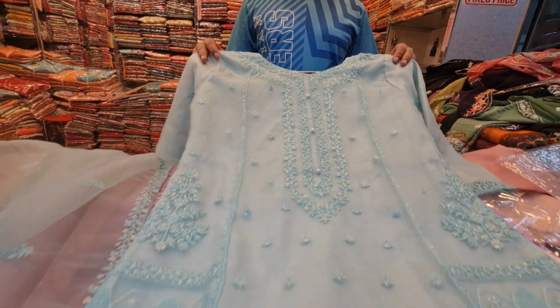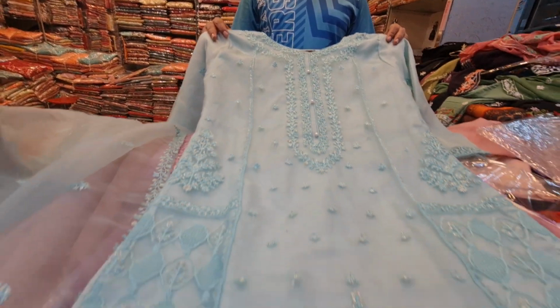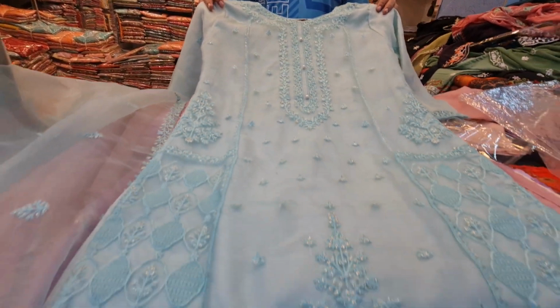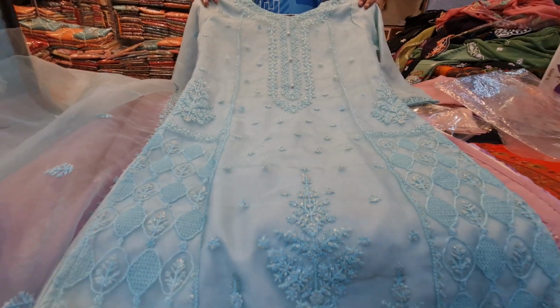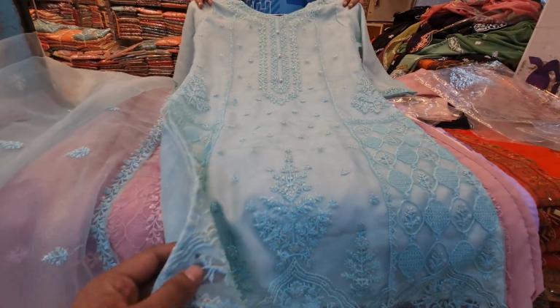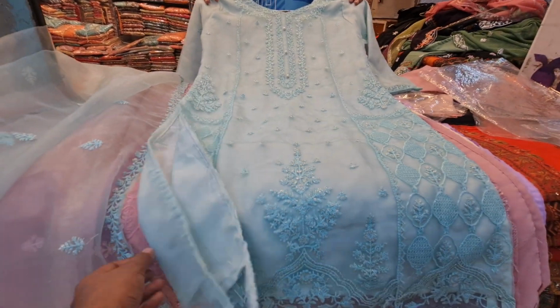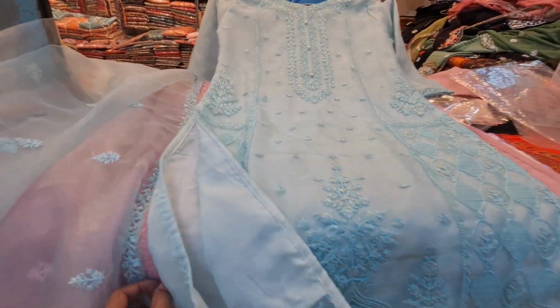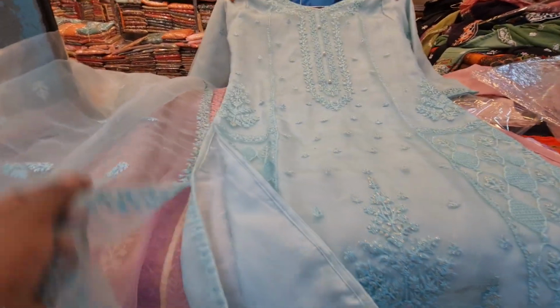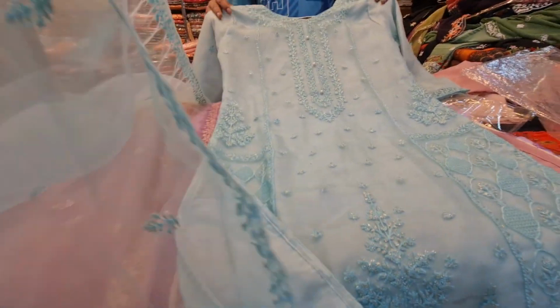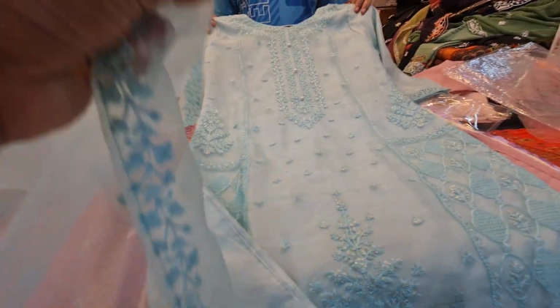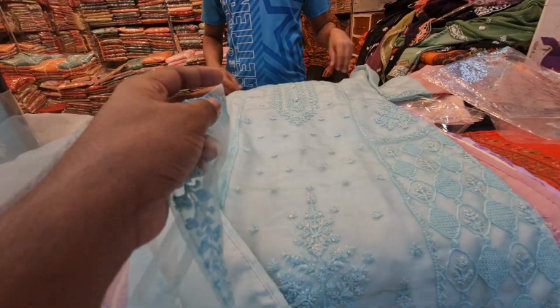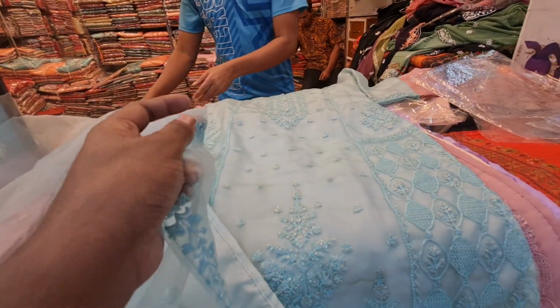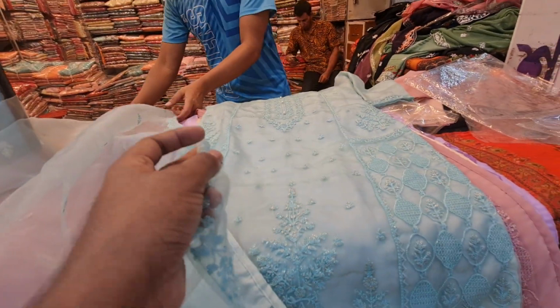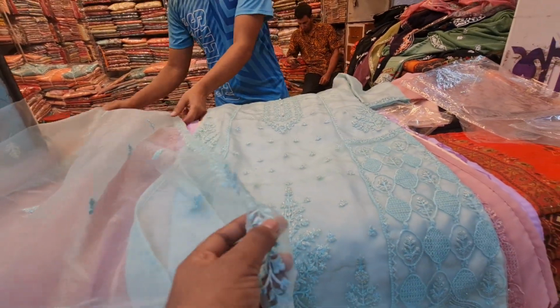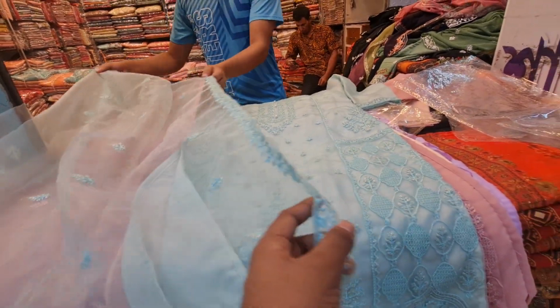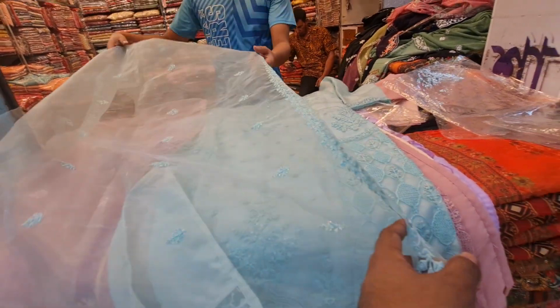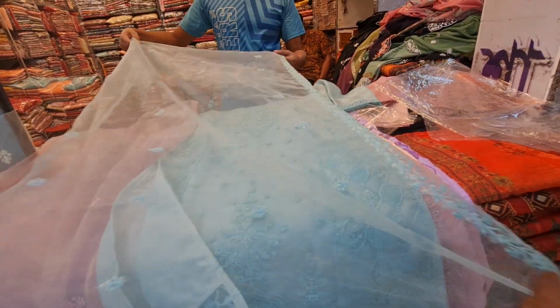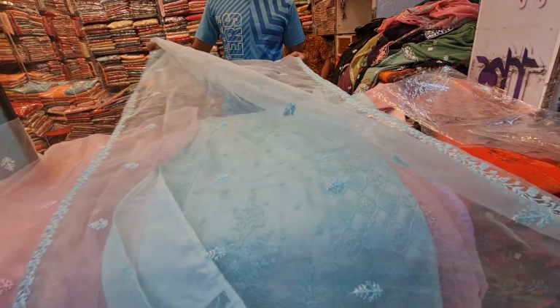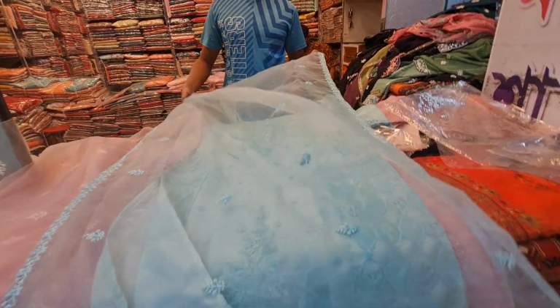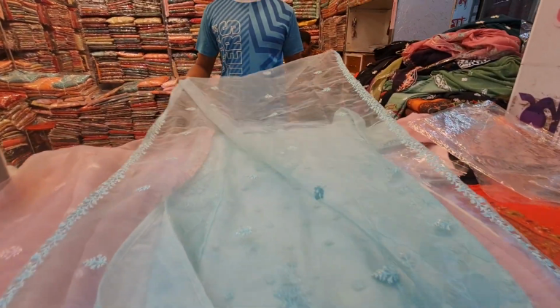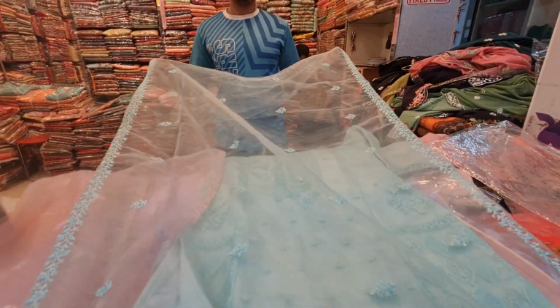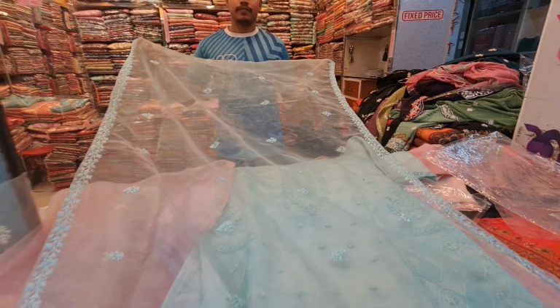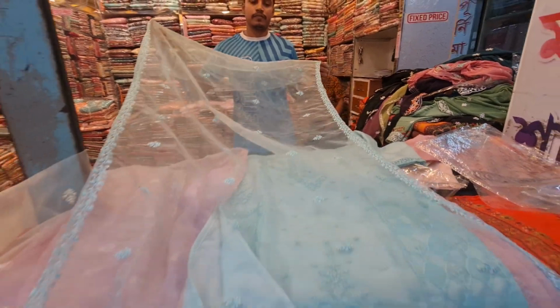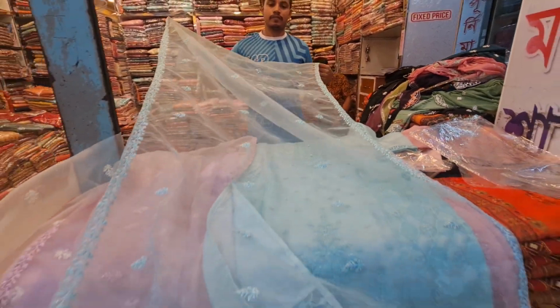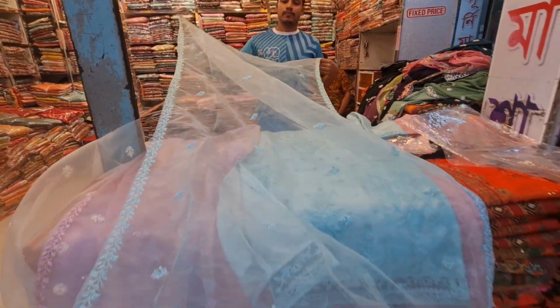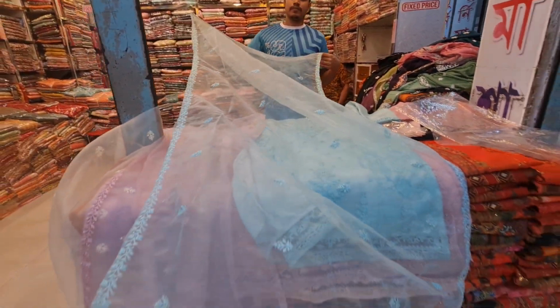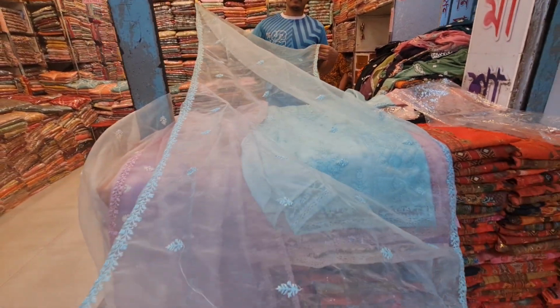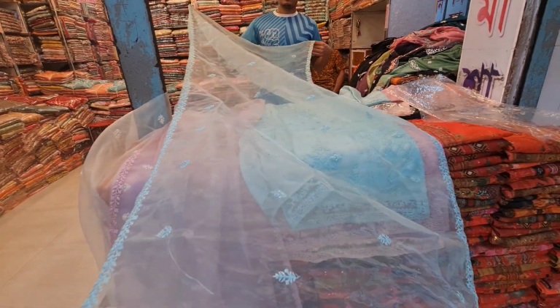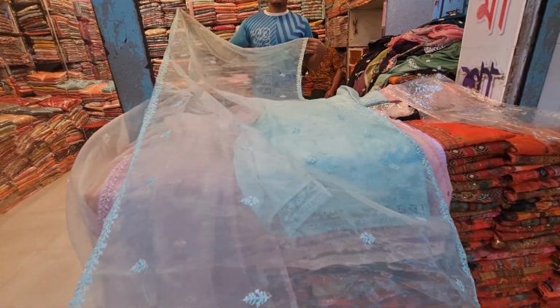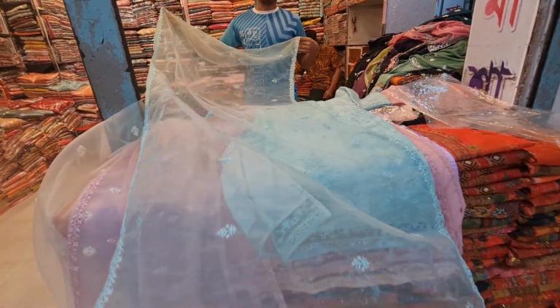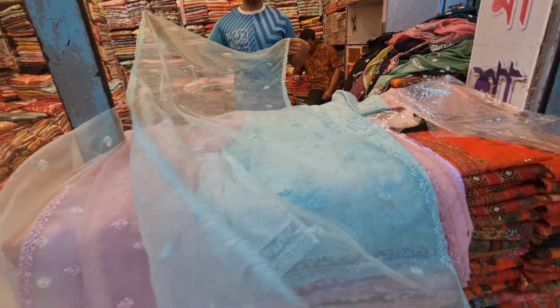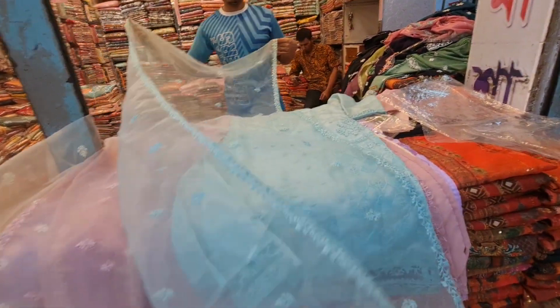This is how beautiful the dresser is. This is the 2-part. This is the best color we have. This is the ready matte product.